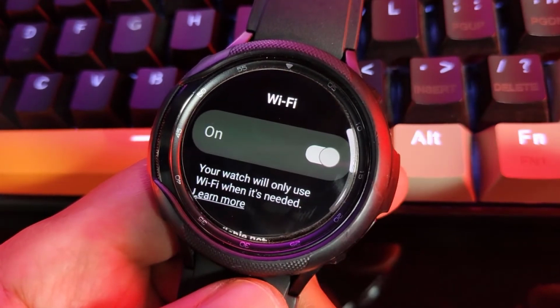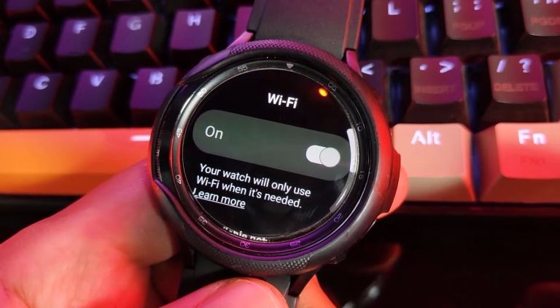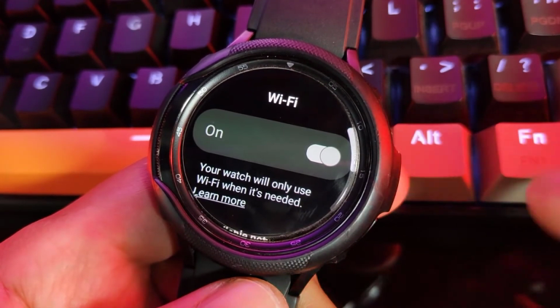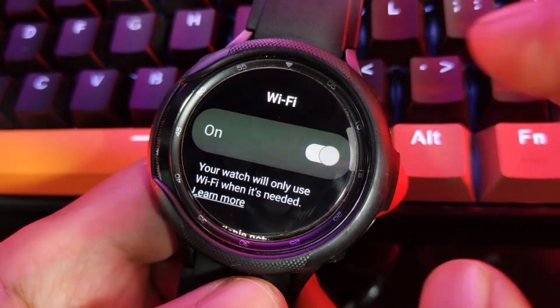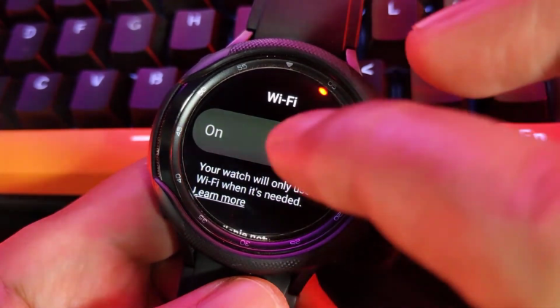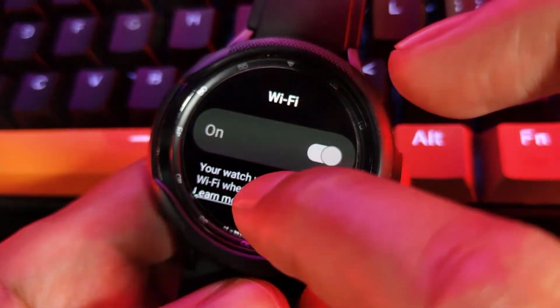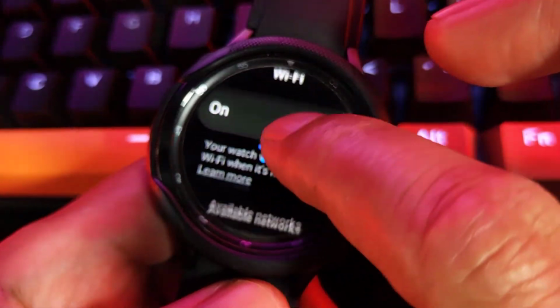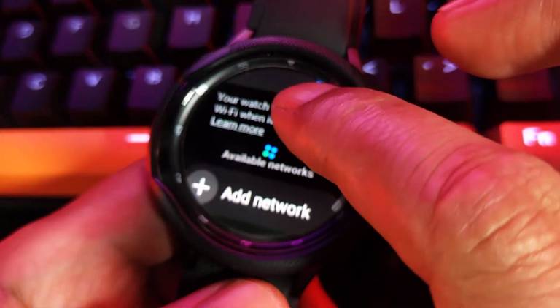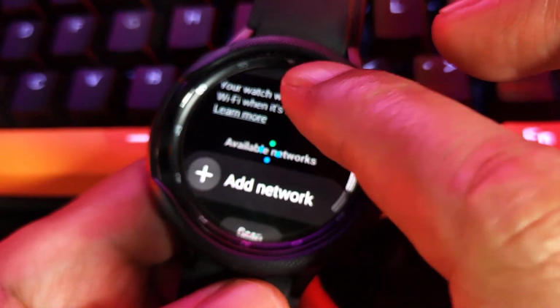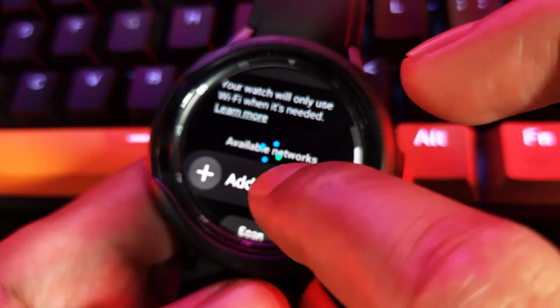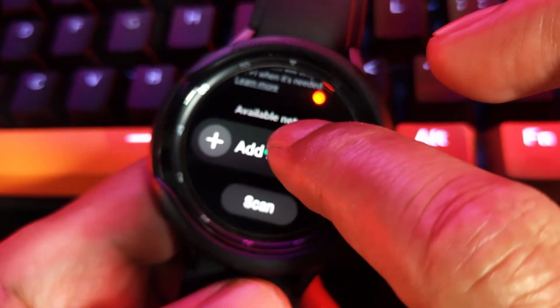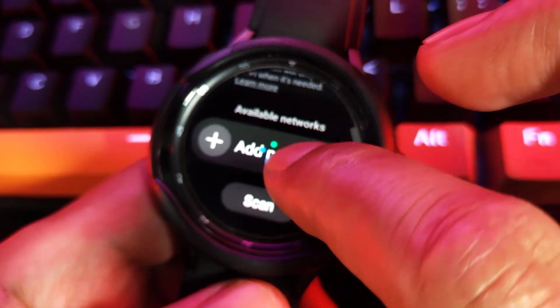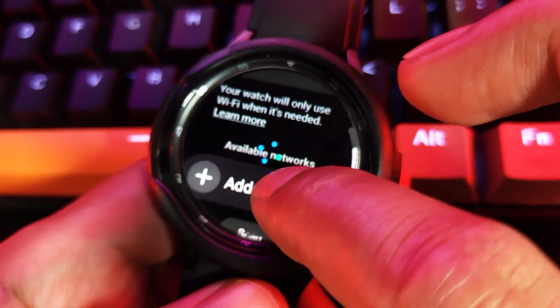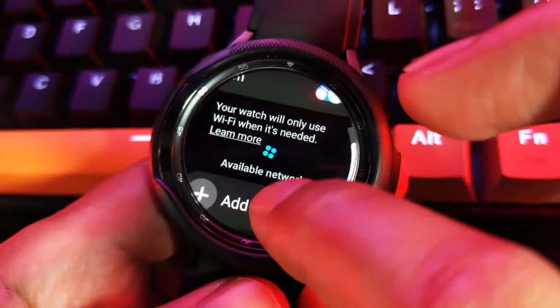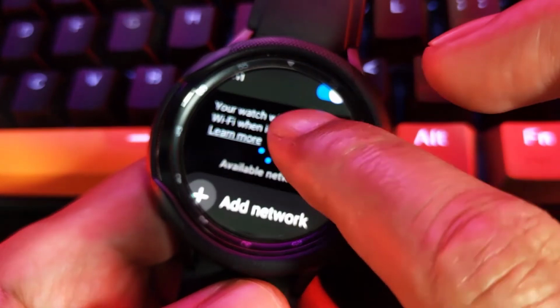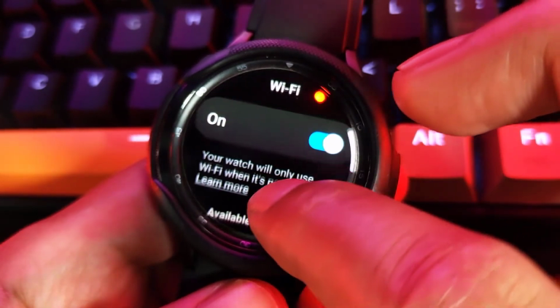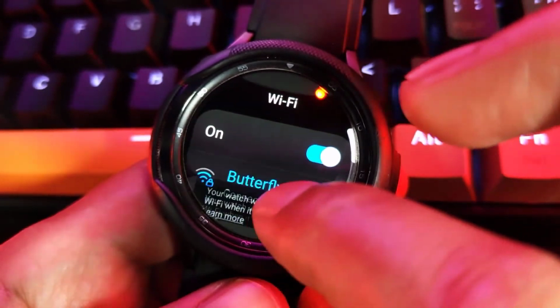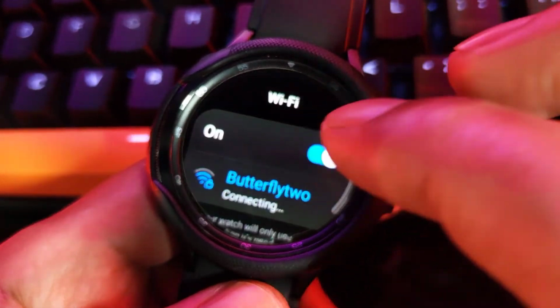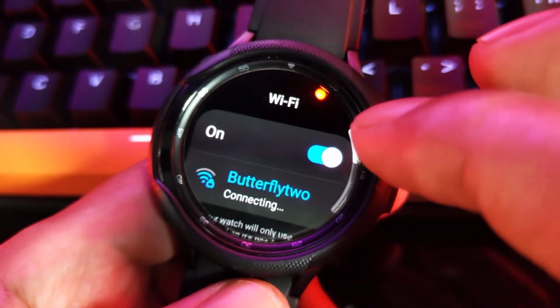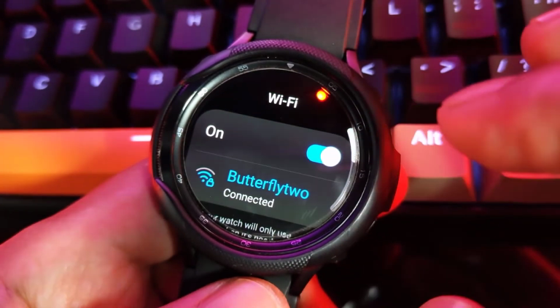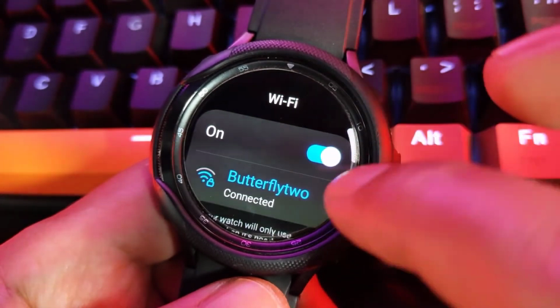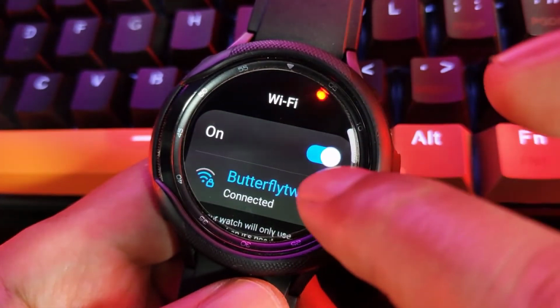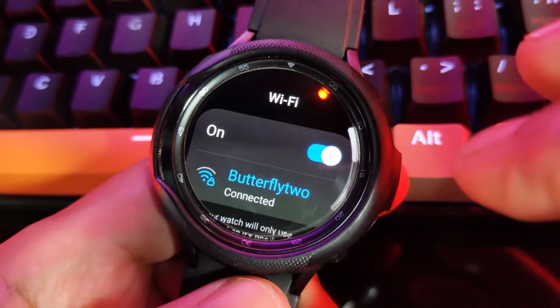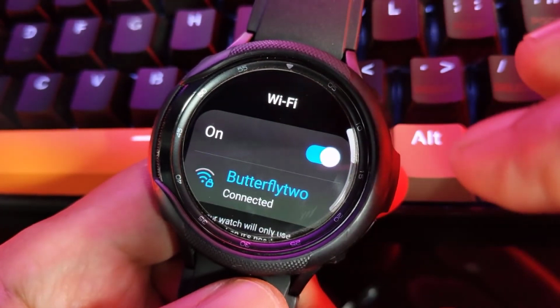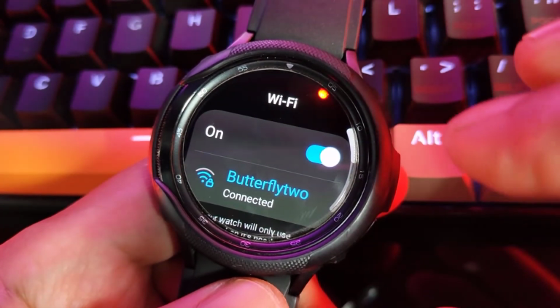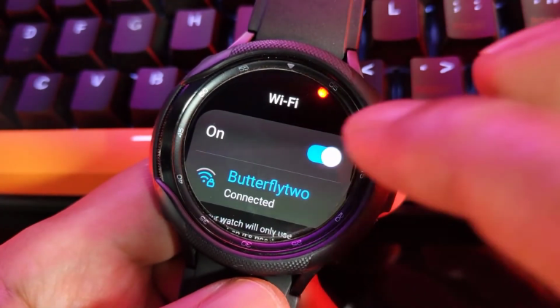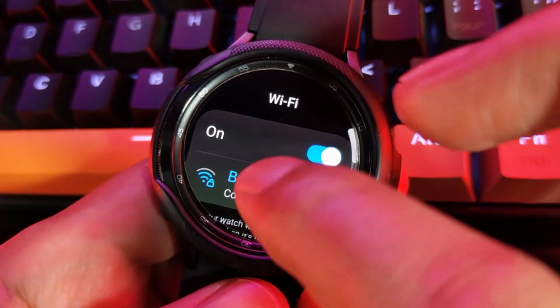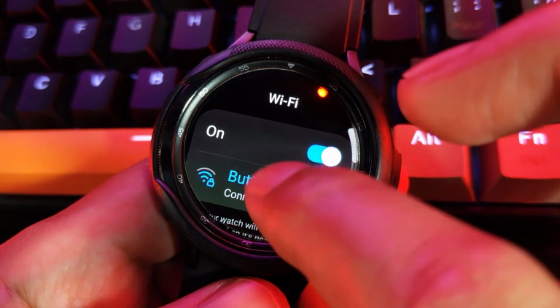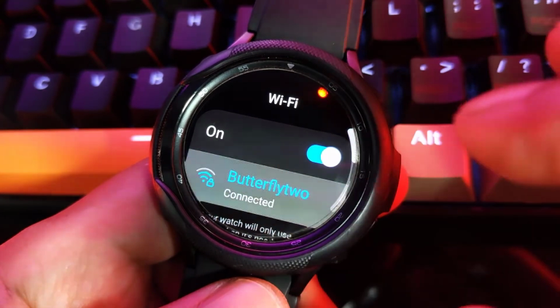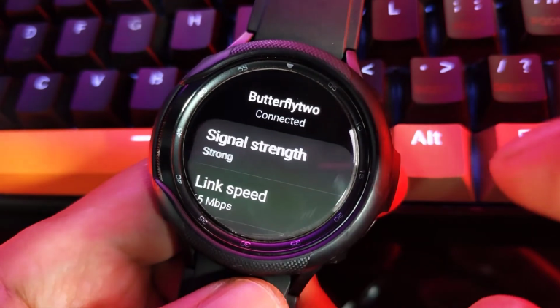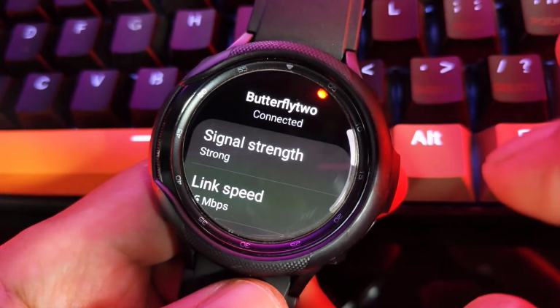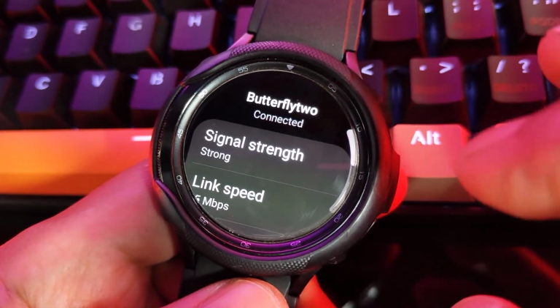Tap the desired Wi-Fi connection, then tap Forget.